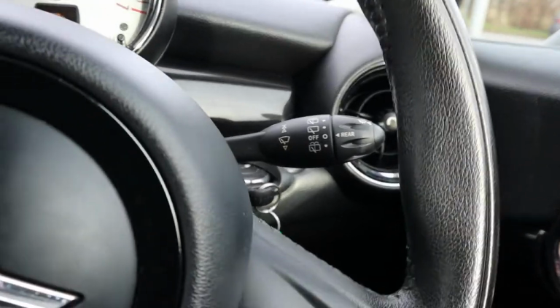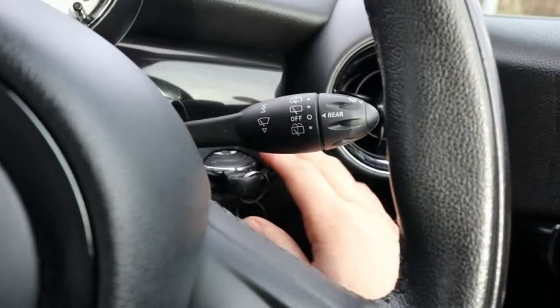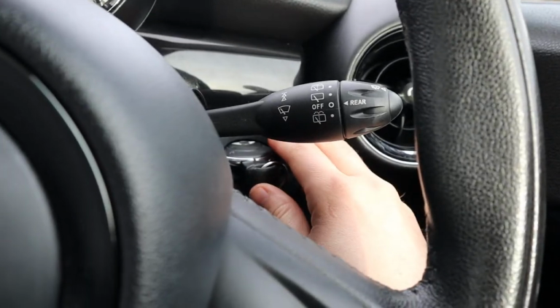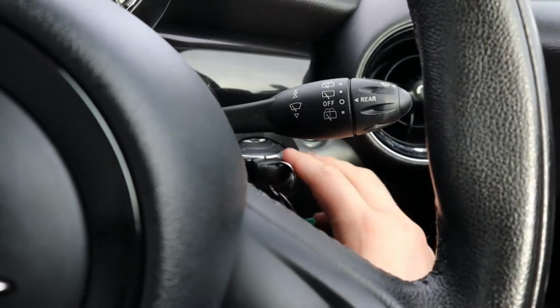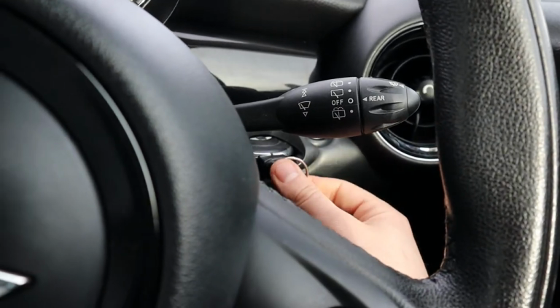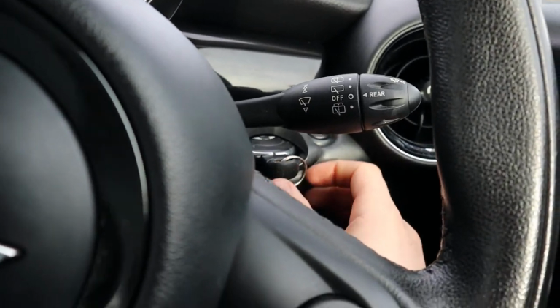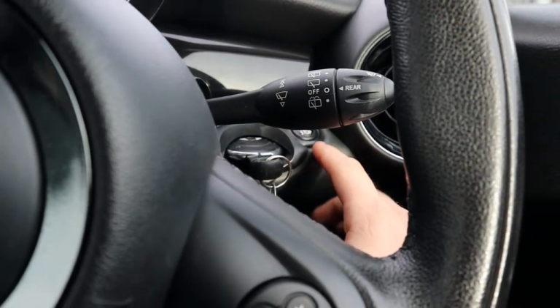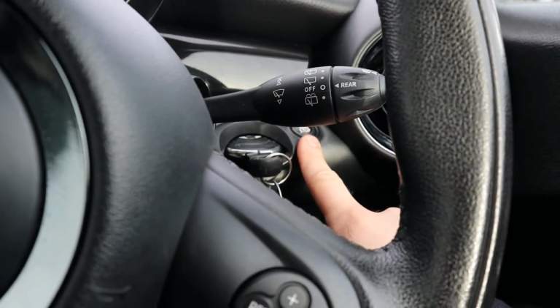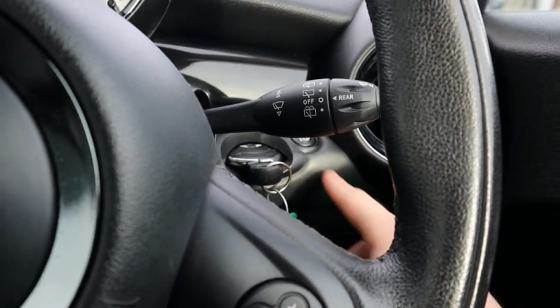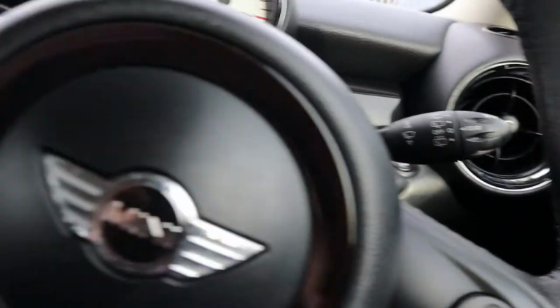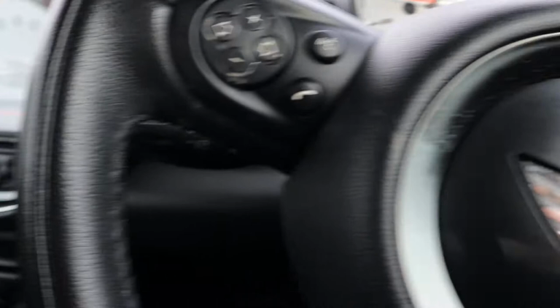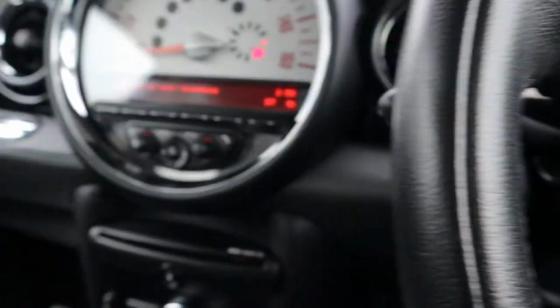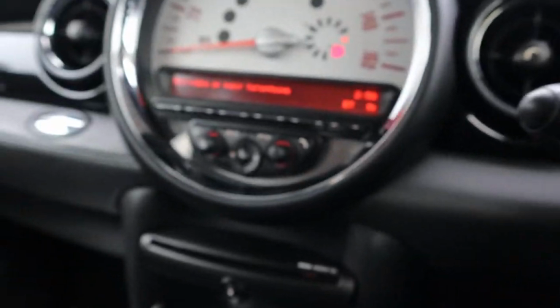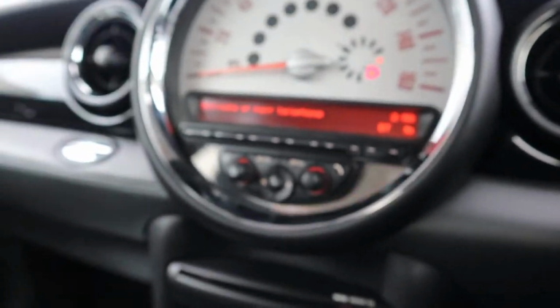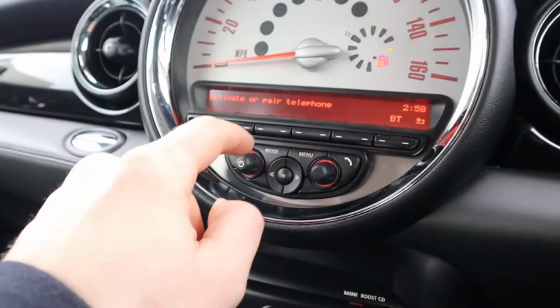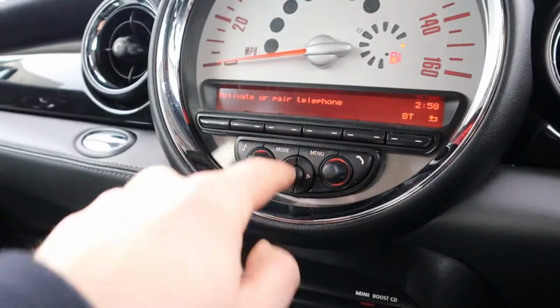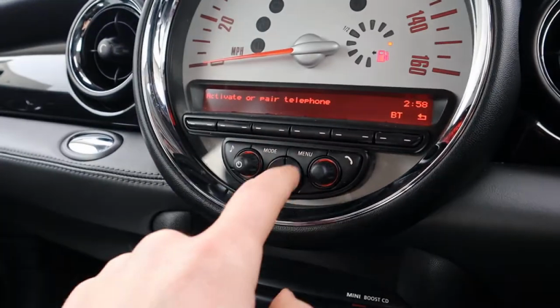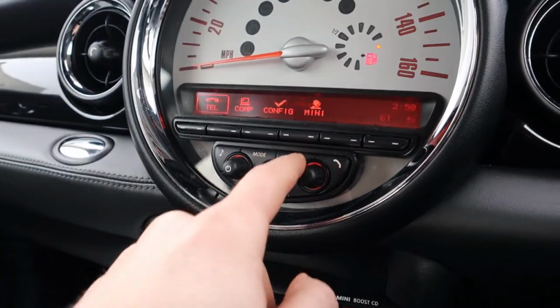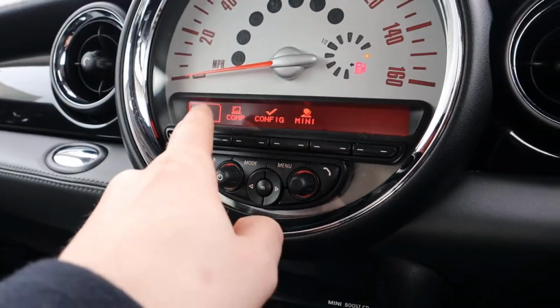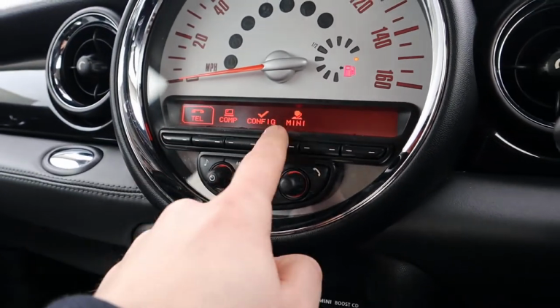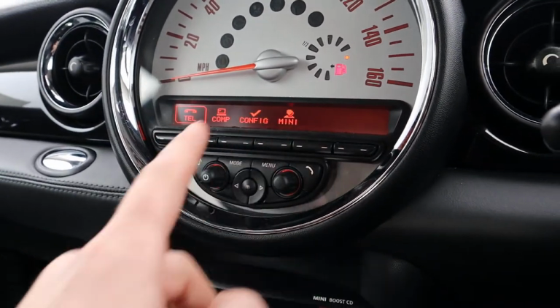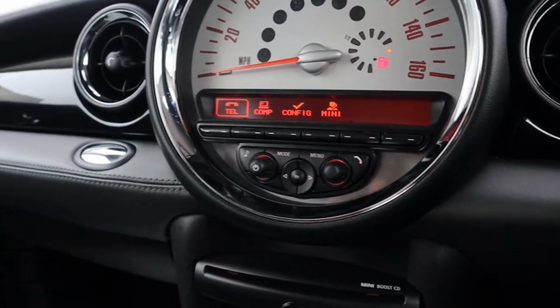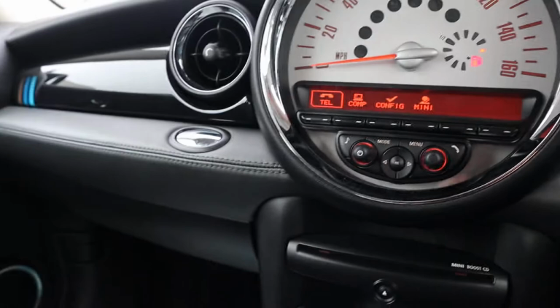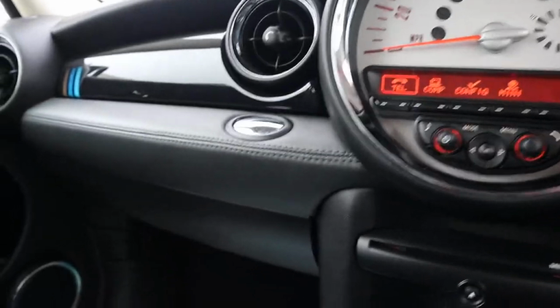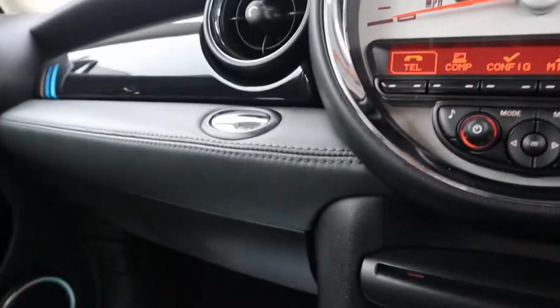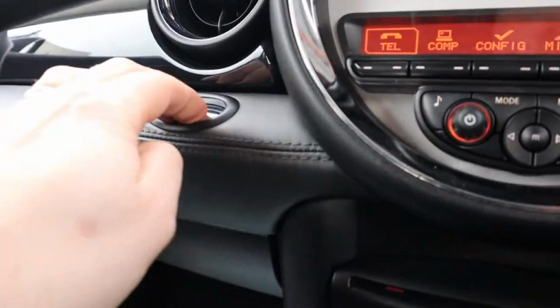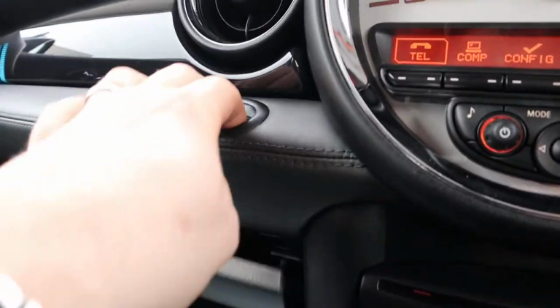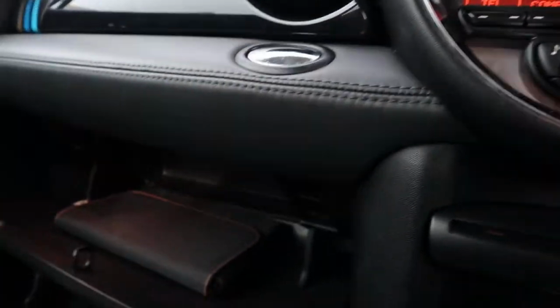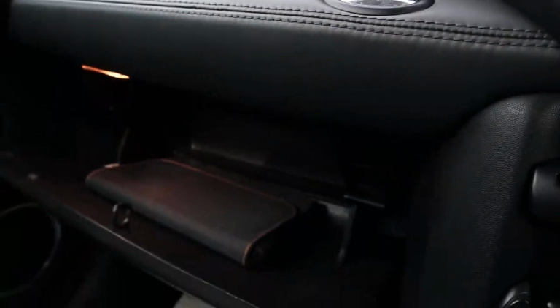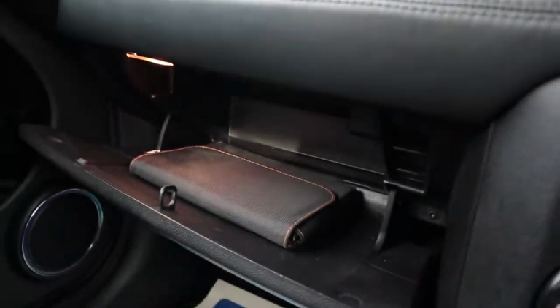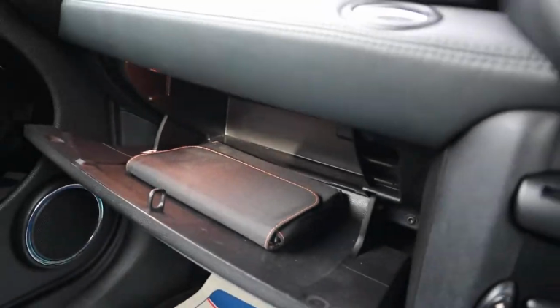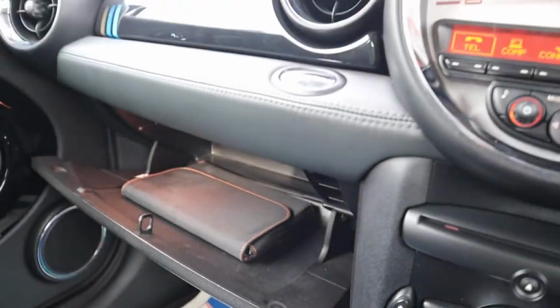Your key slots in there and you just press the power button. There are various features on the media interface as well with your Bluetooth. The glove box has got your owner's manual pack.